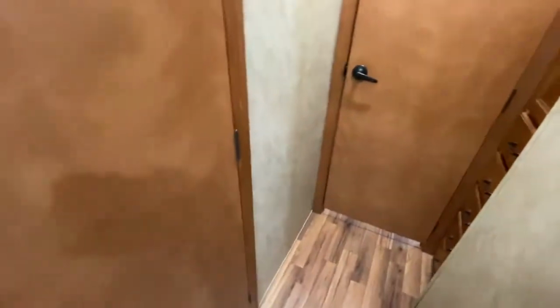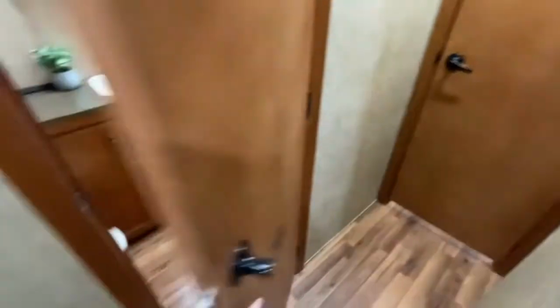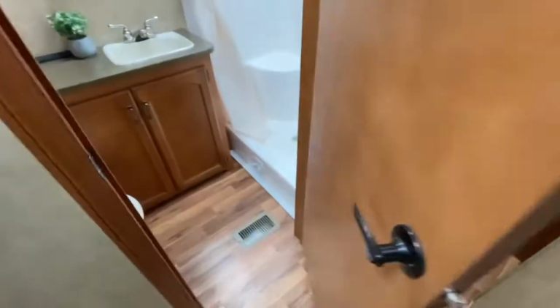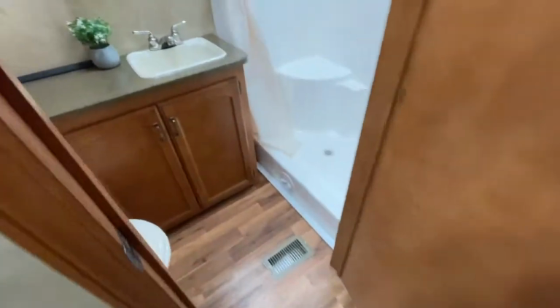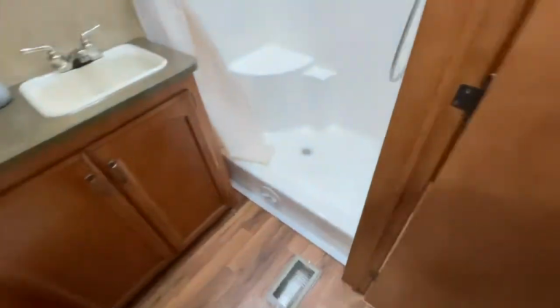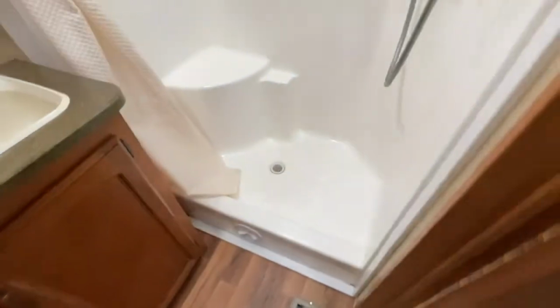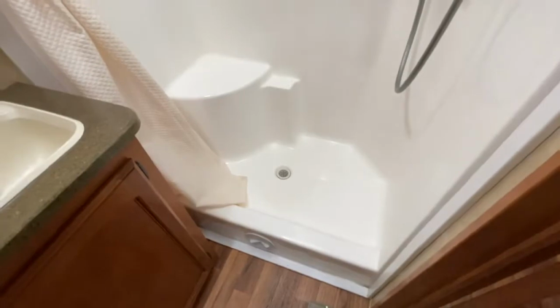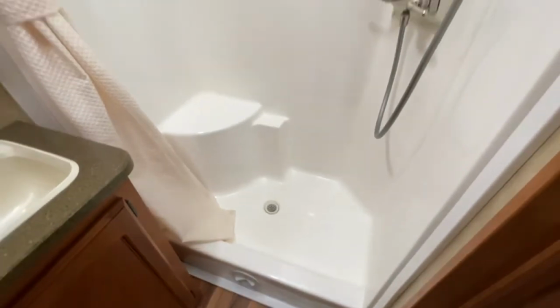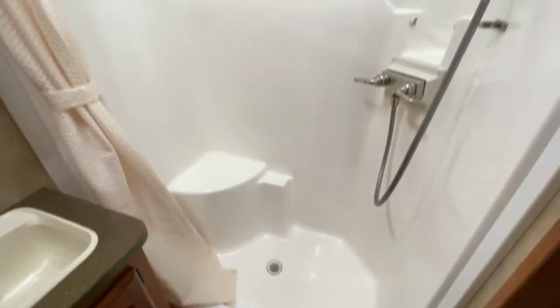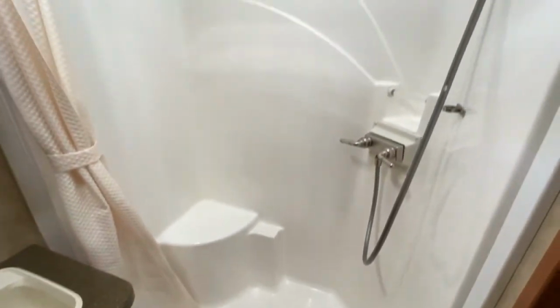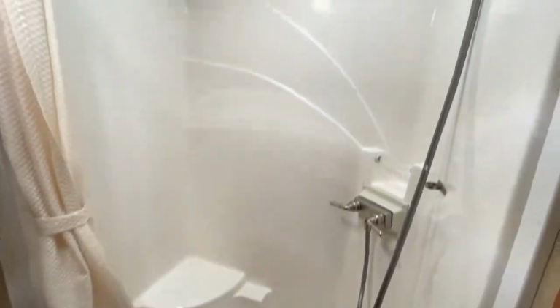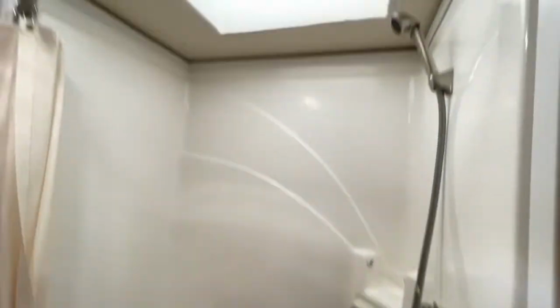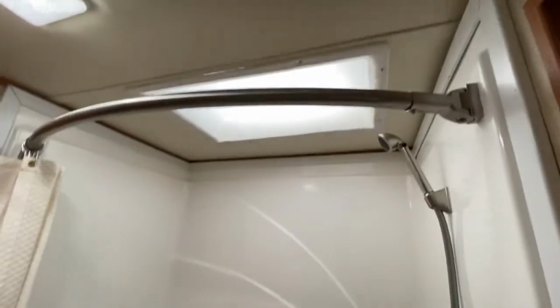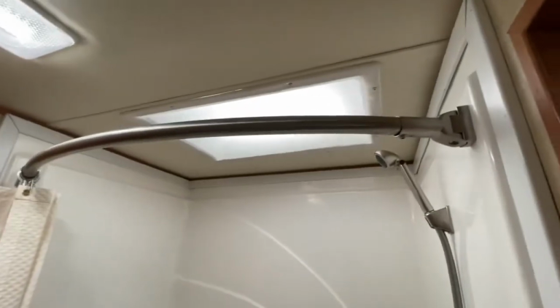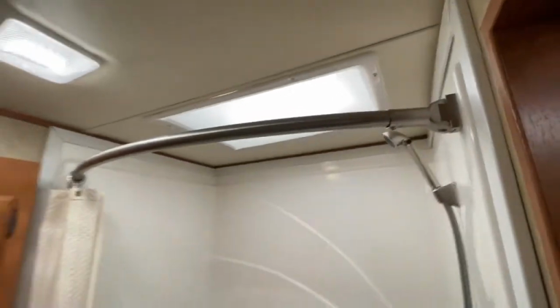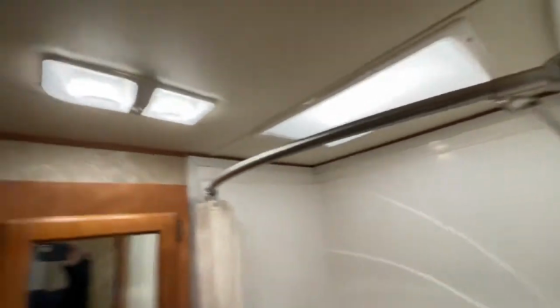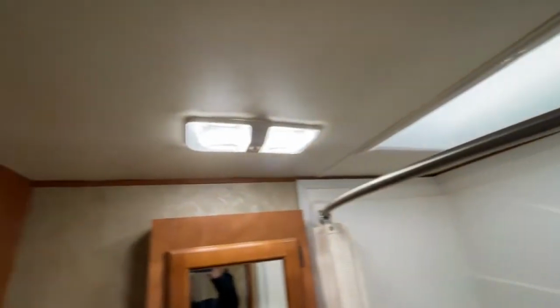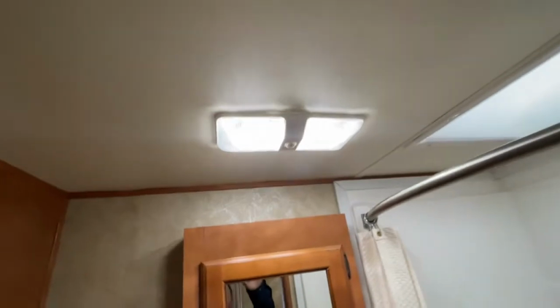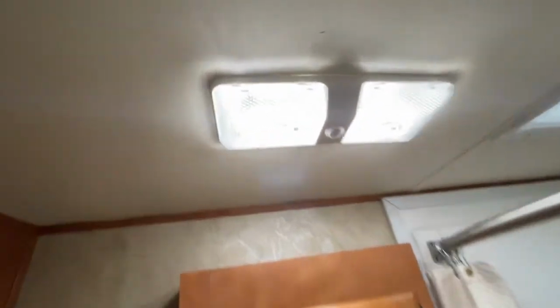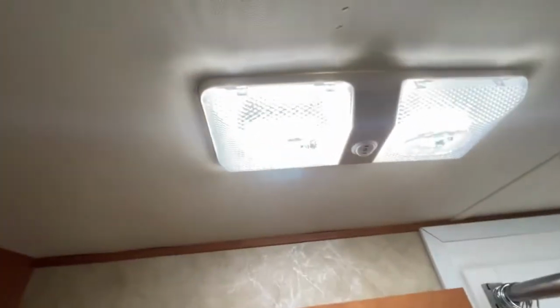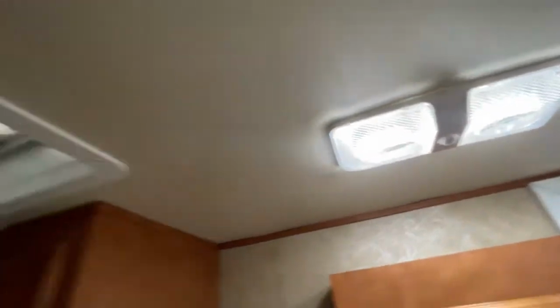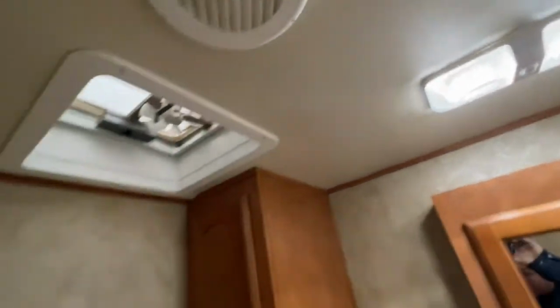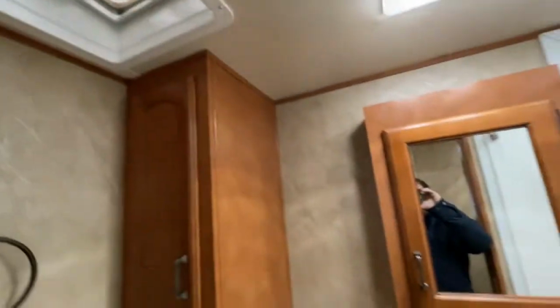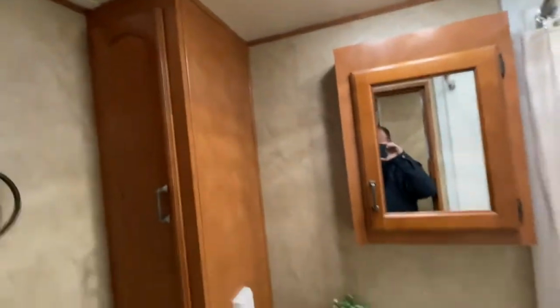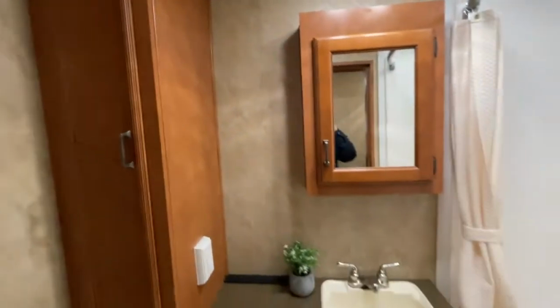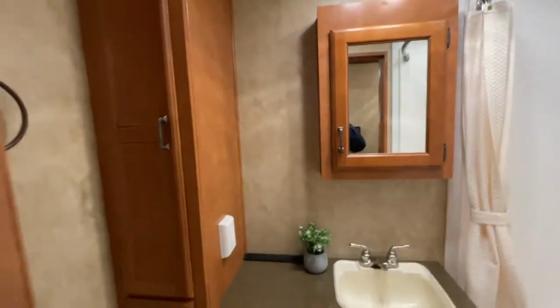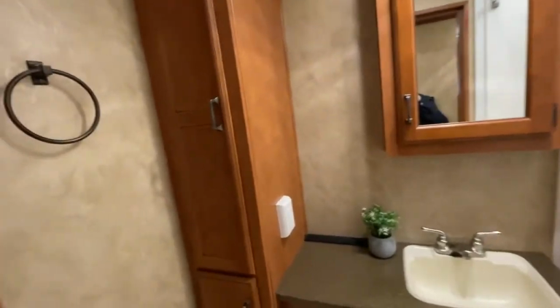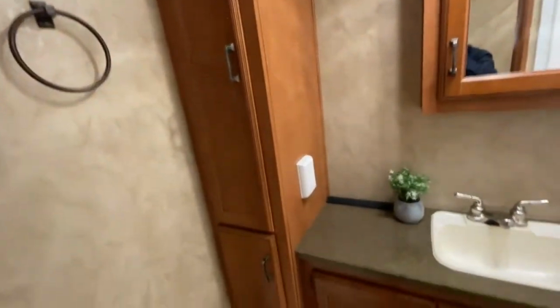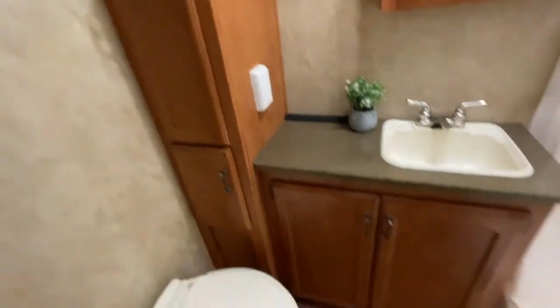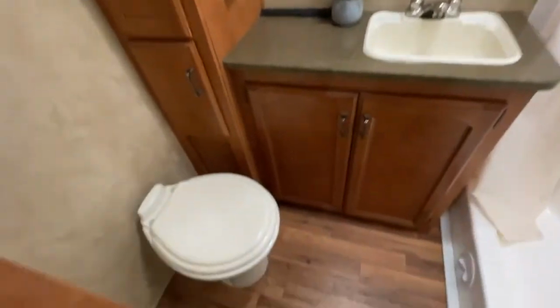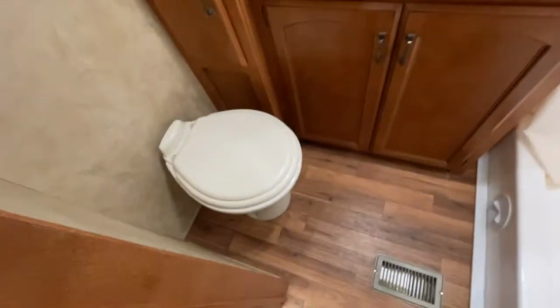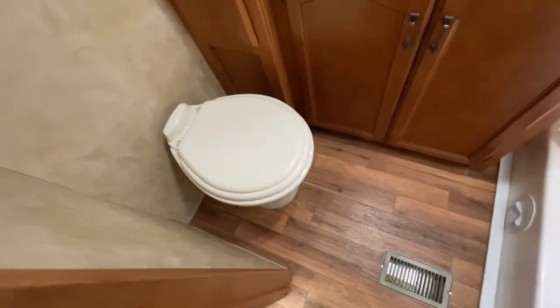You have a full-size fiberglass shower with a little sit-down bench. Skylight. Again, really bright LED lights. Medicine cabinet. Linen closet. Toilet.